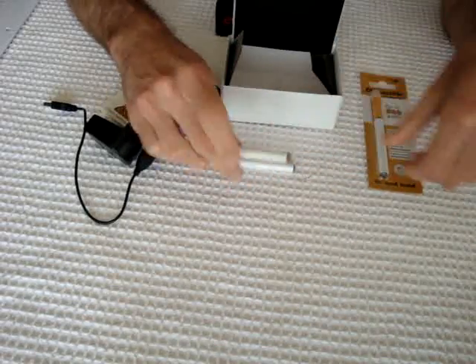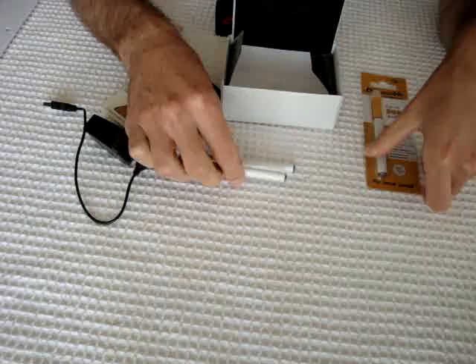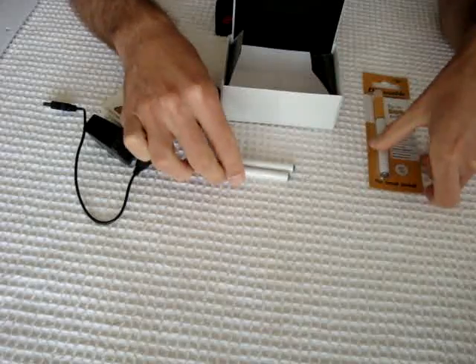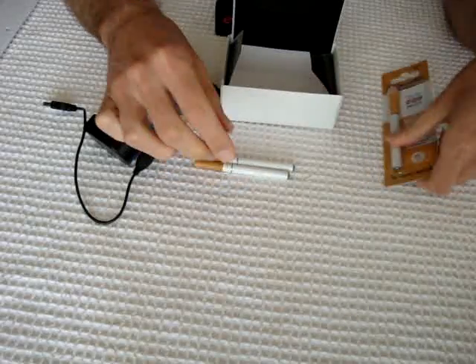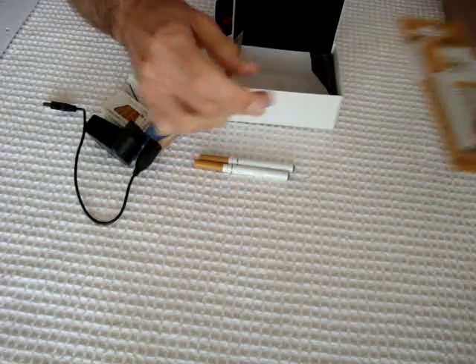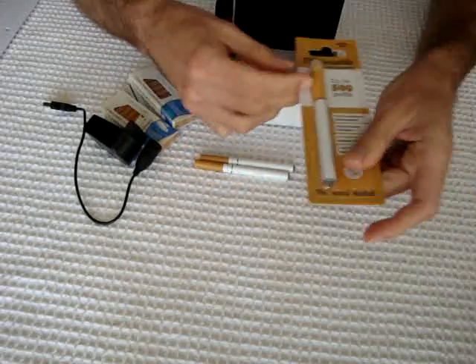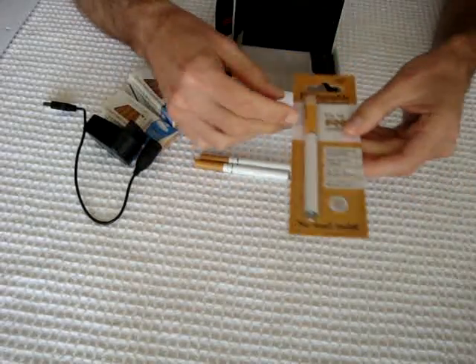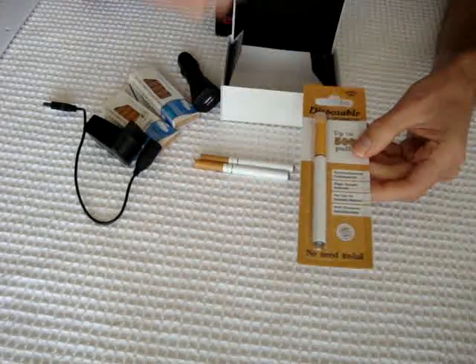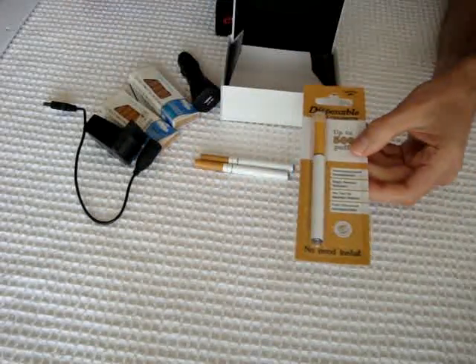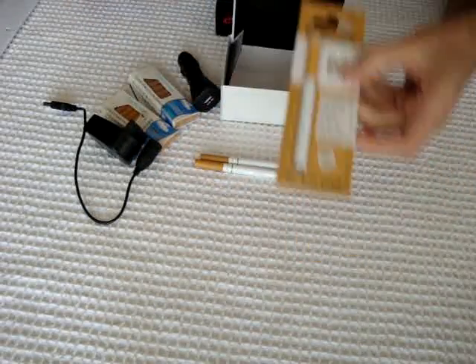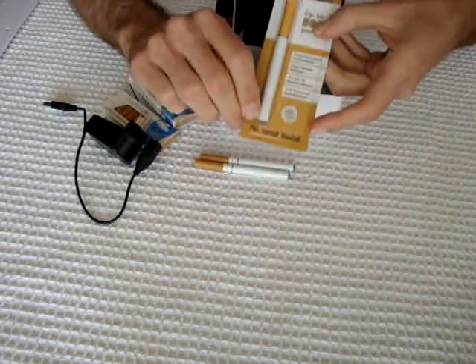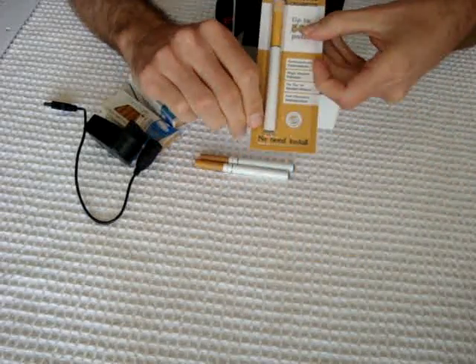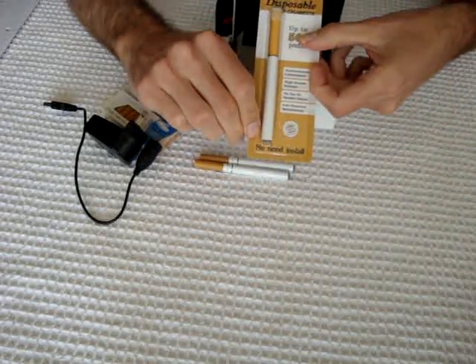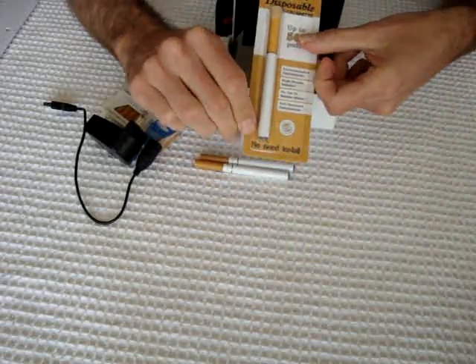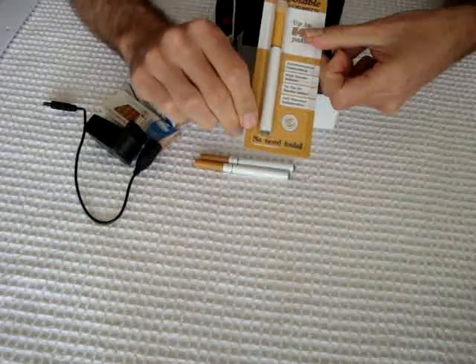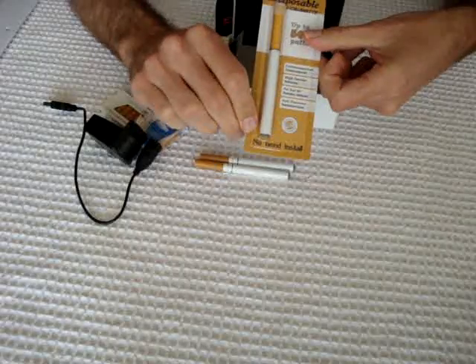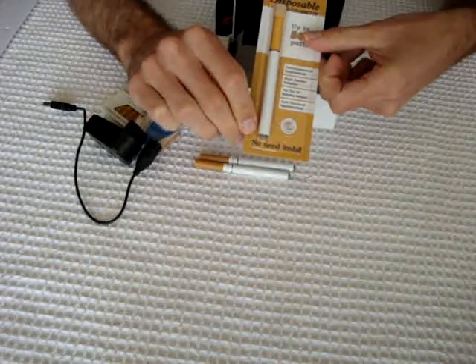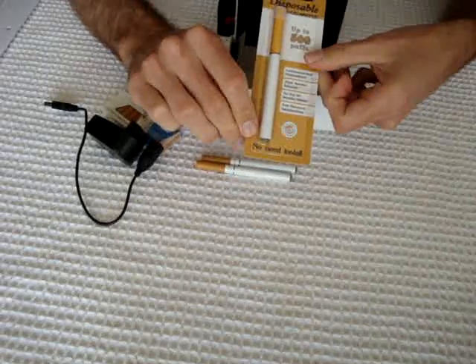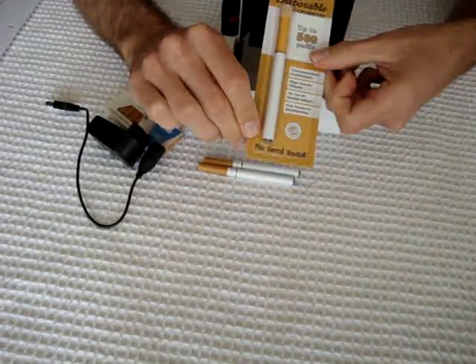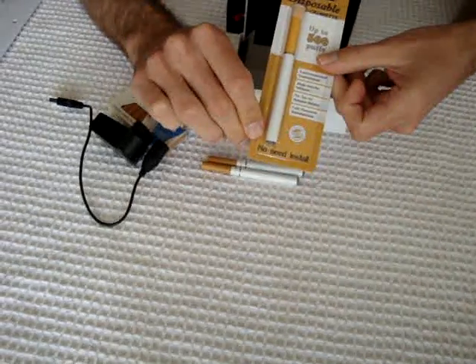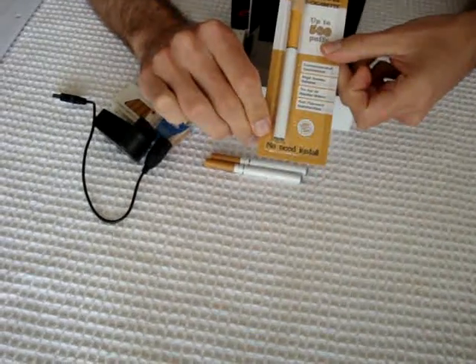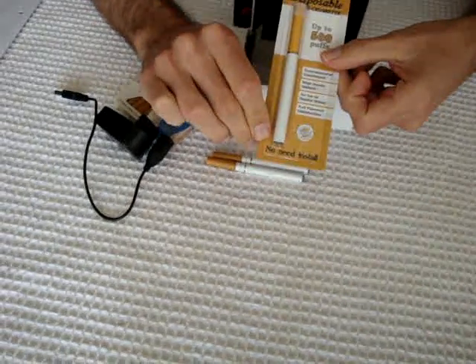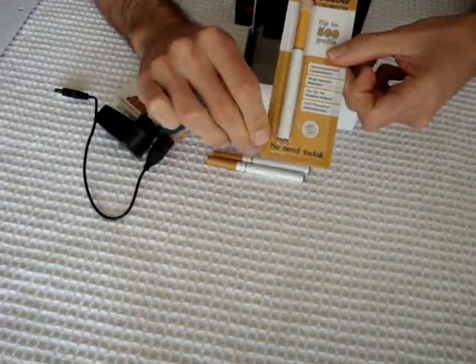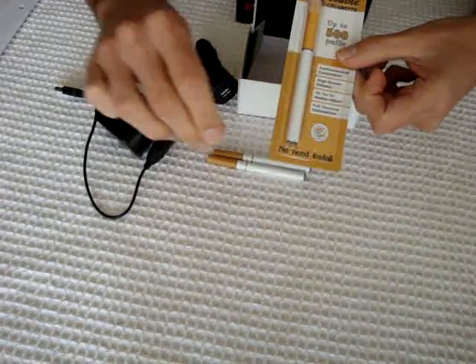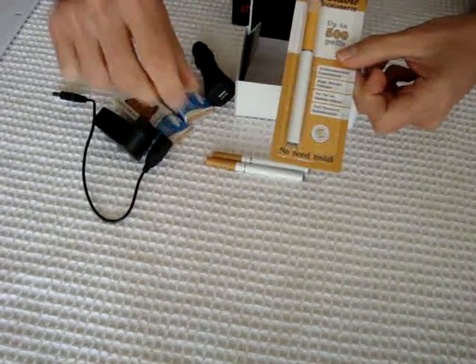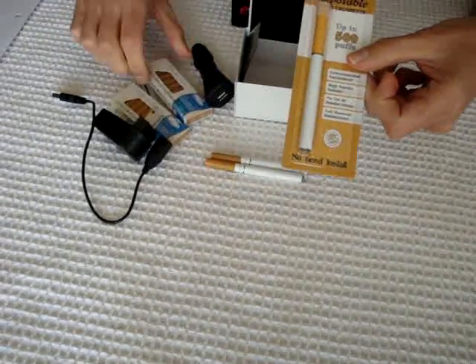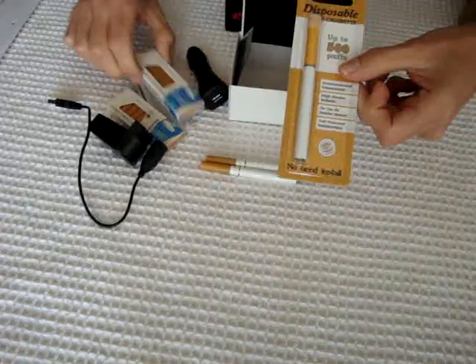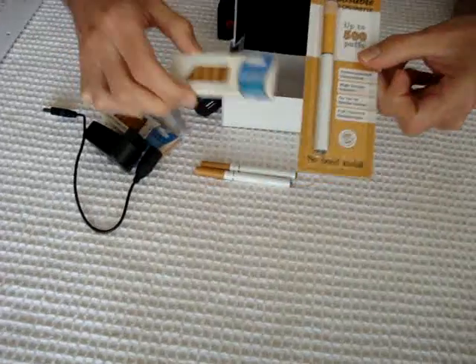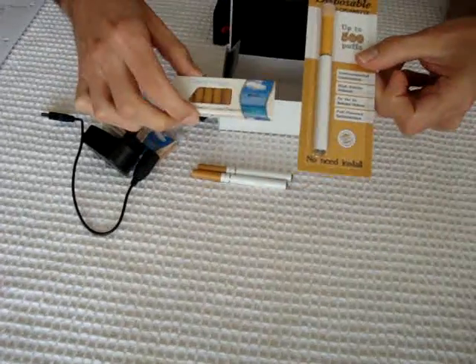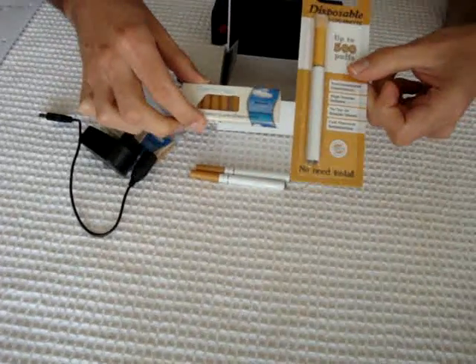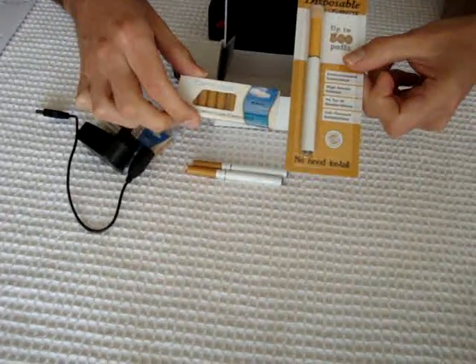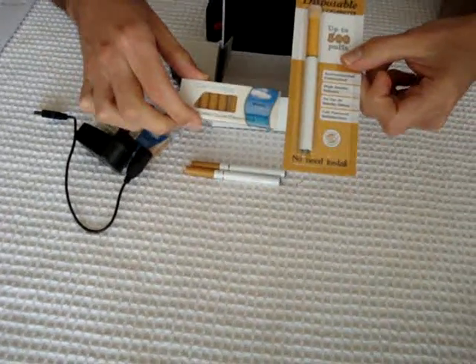In addition, you also get an e-cigarette disposable. These are very popular with our customers, and if you want more you can purchase them on our website along with further packages of cartridges.